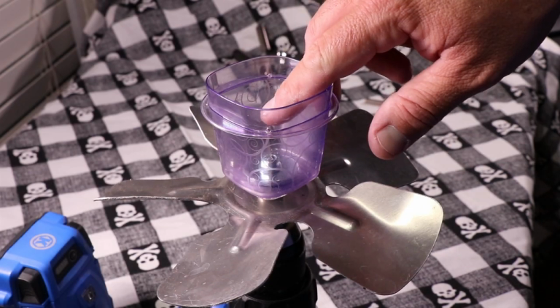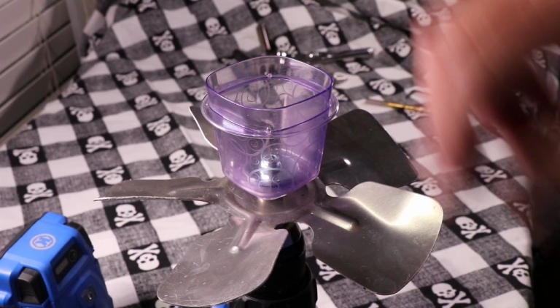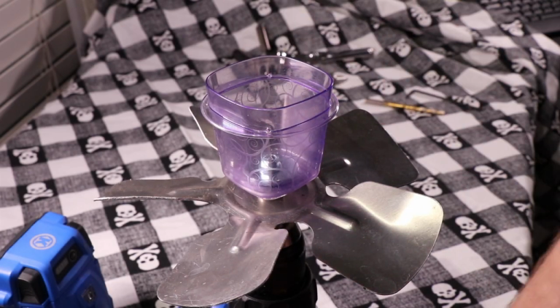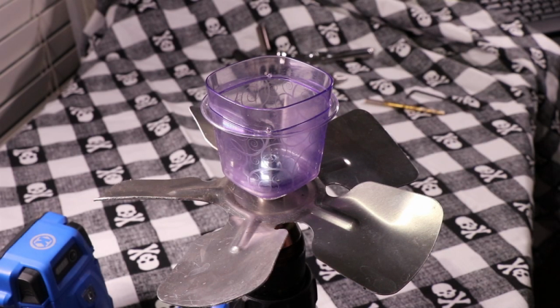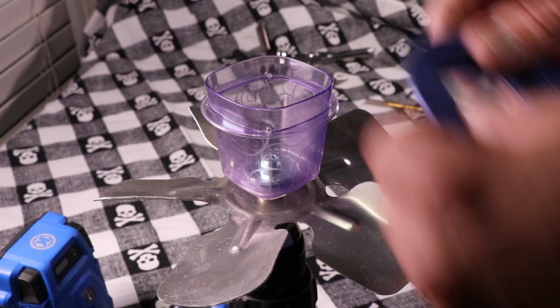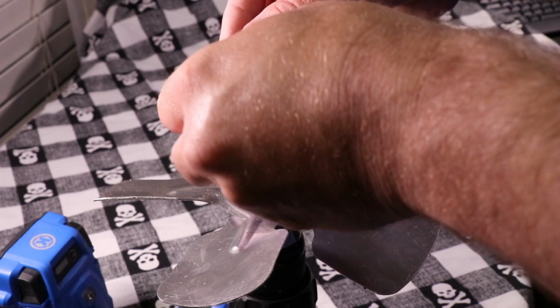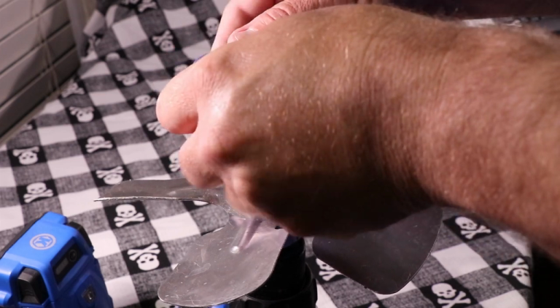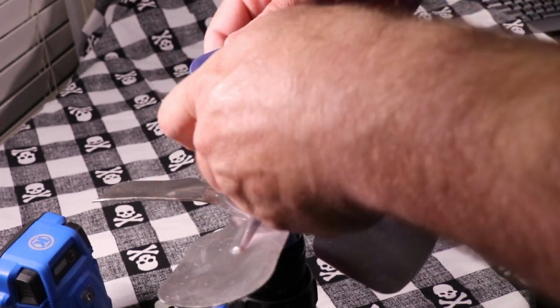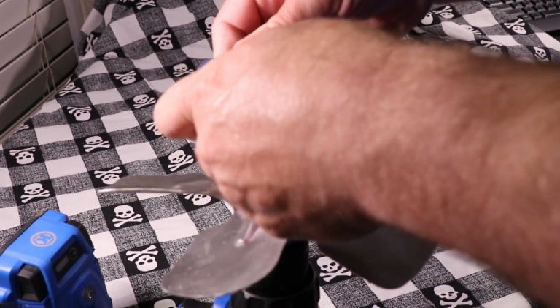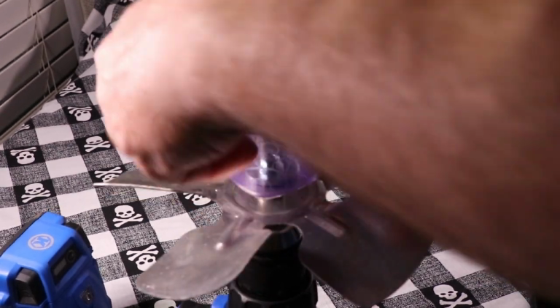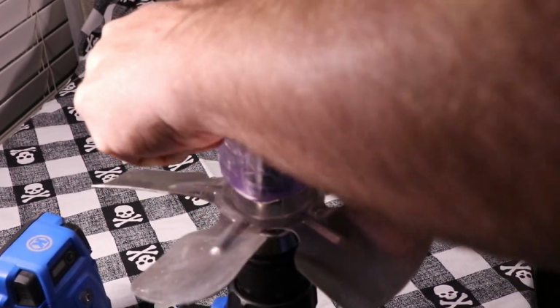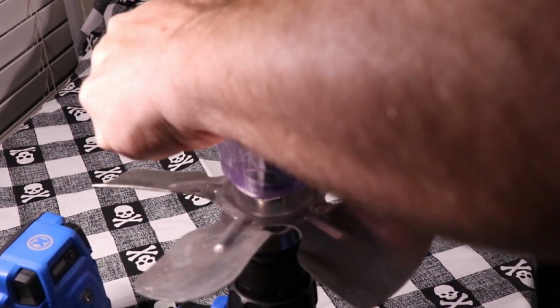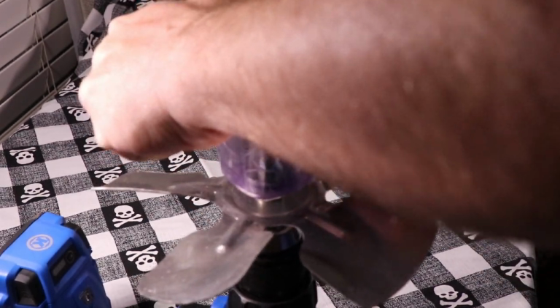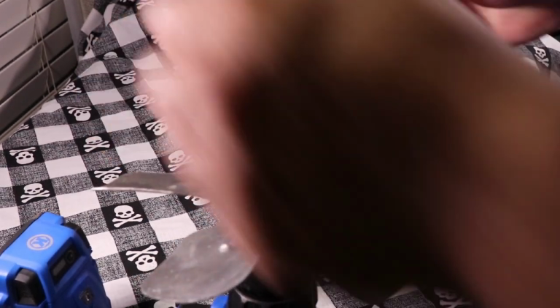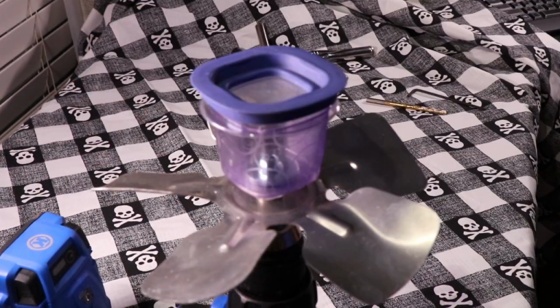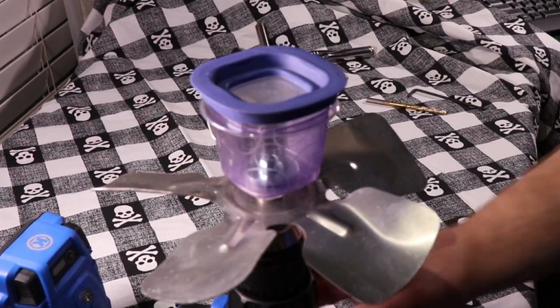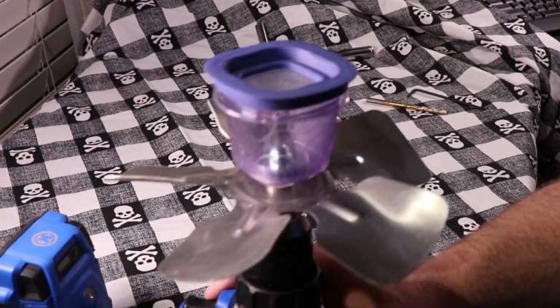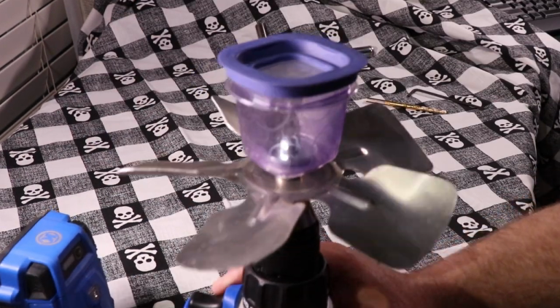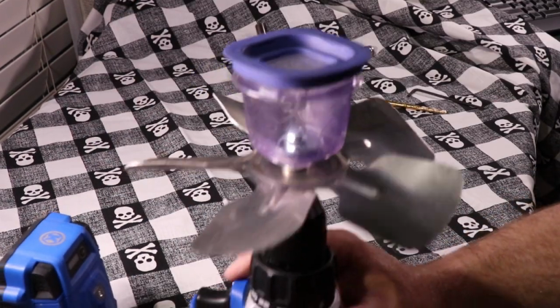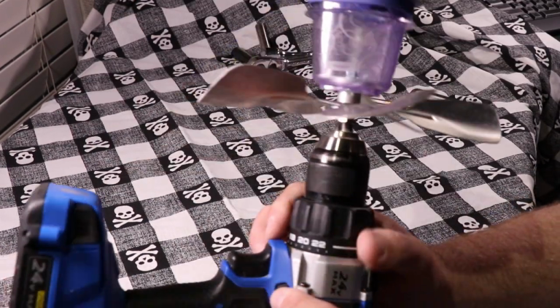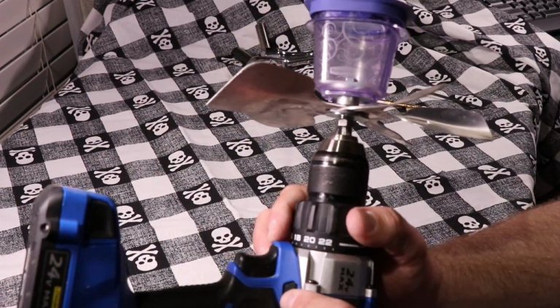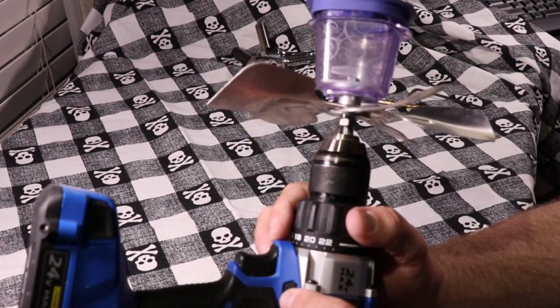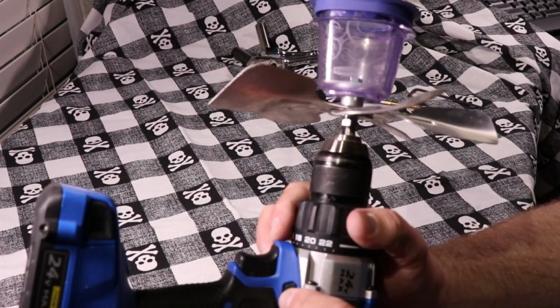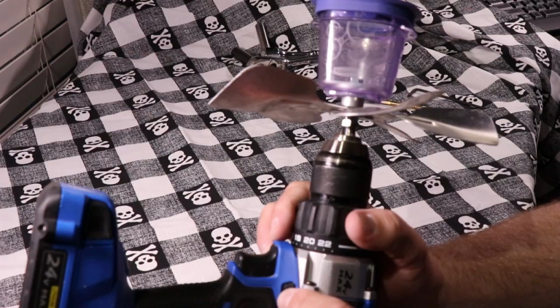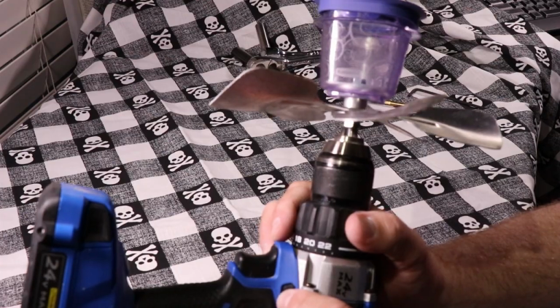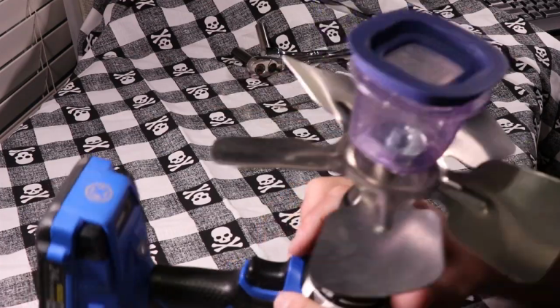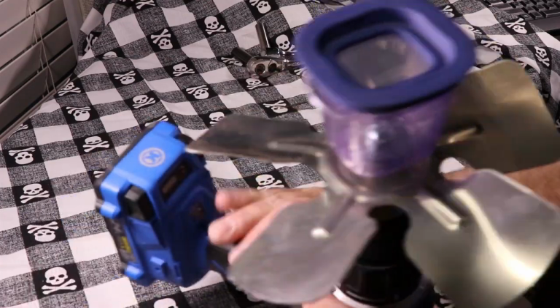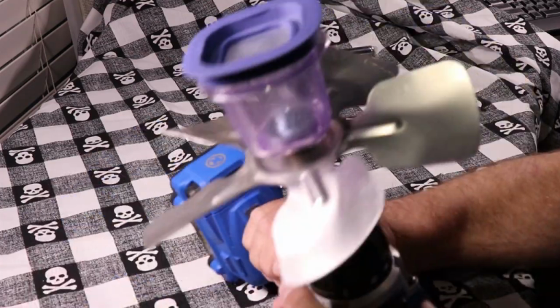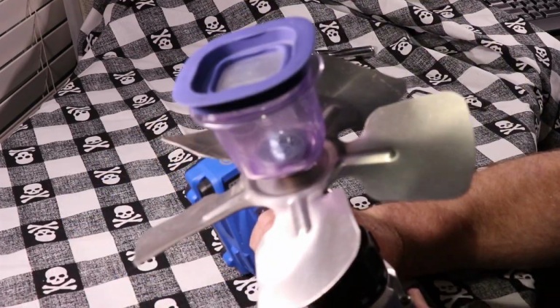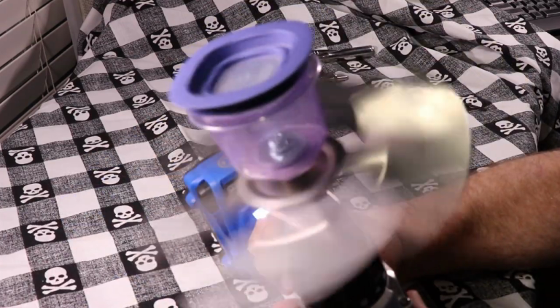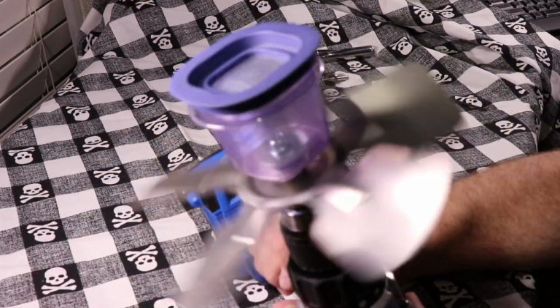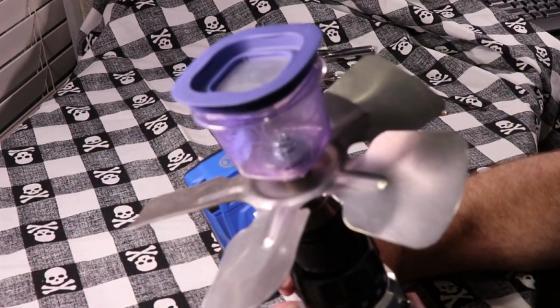You're going to put the rubber cement inside the container, snap the lid closed, make sure your drill is spinning in the right direction for your fan blade, and that's it.